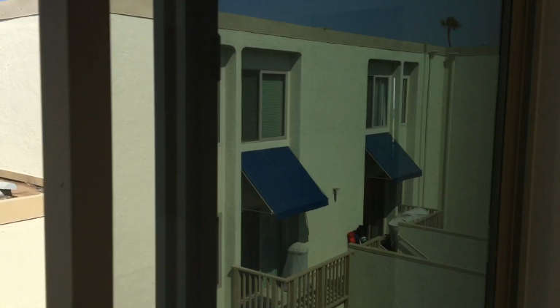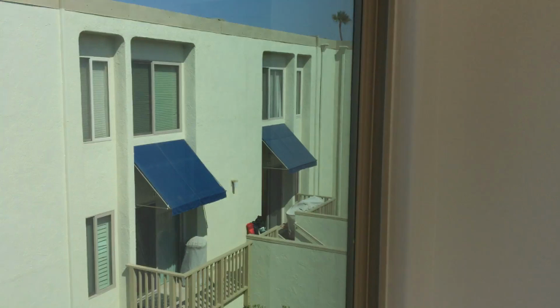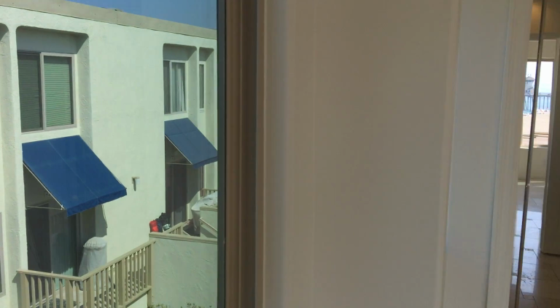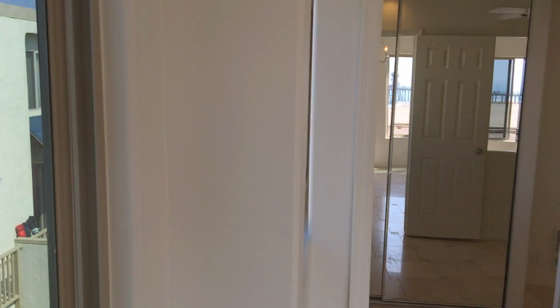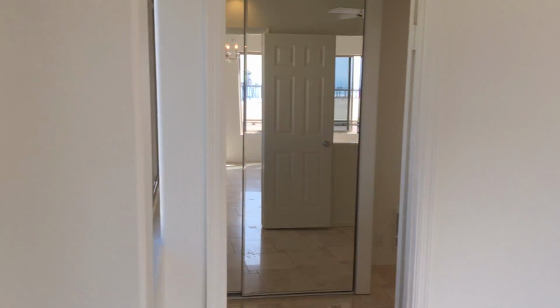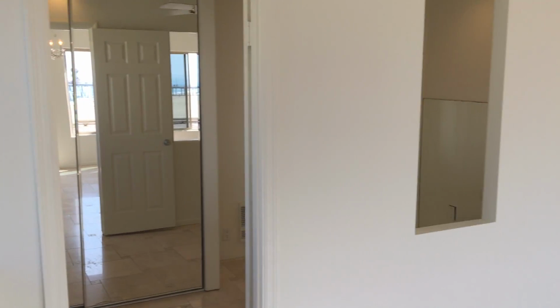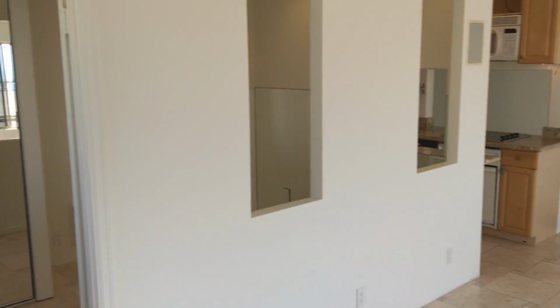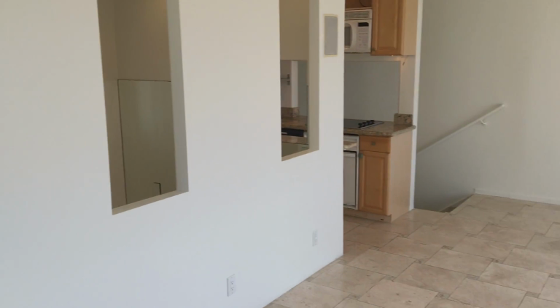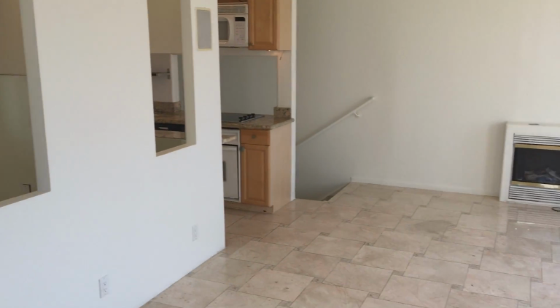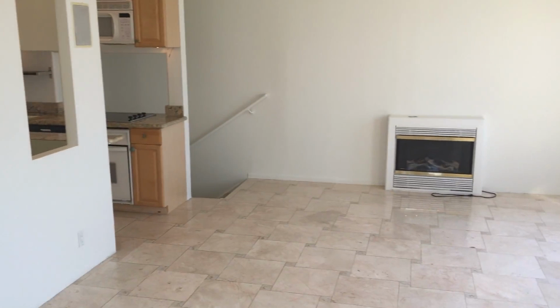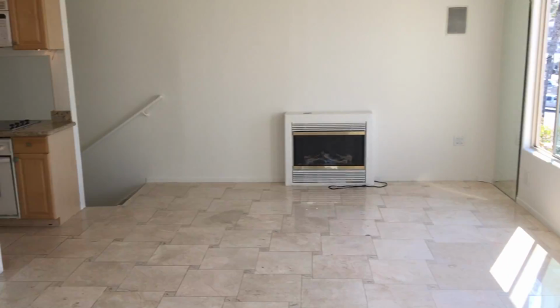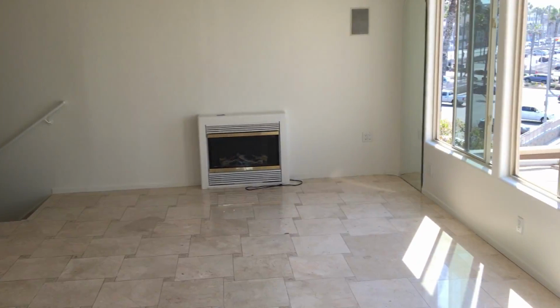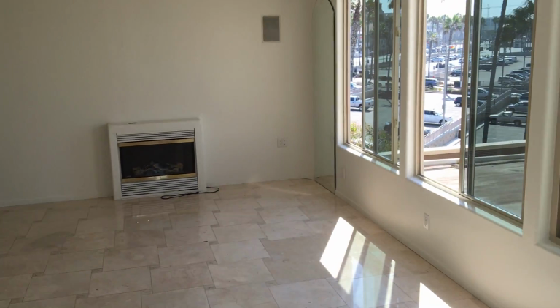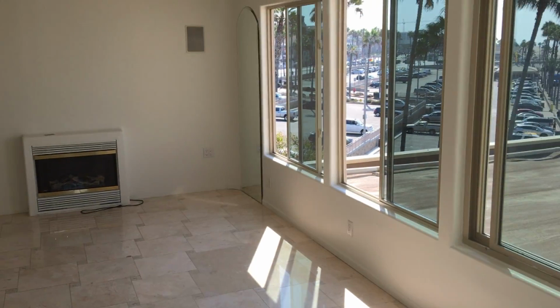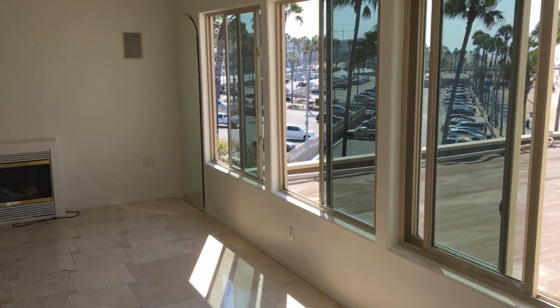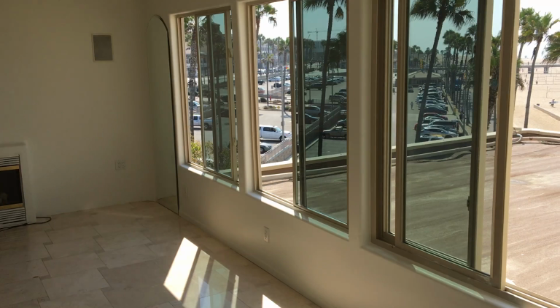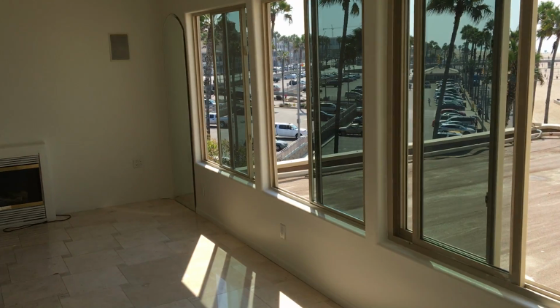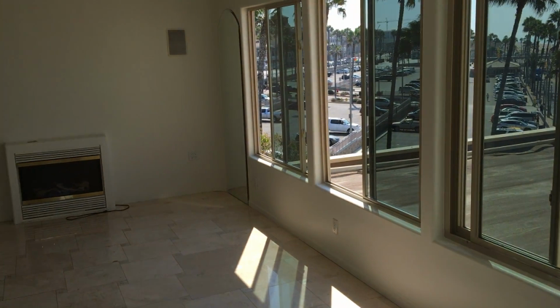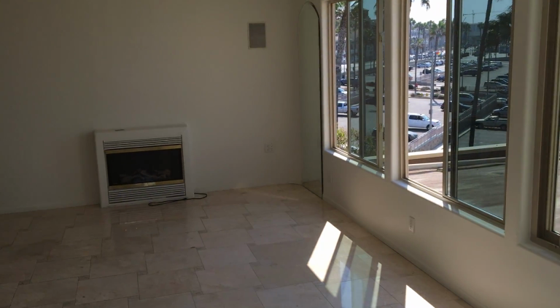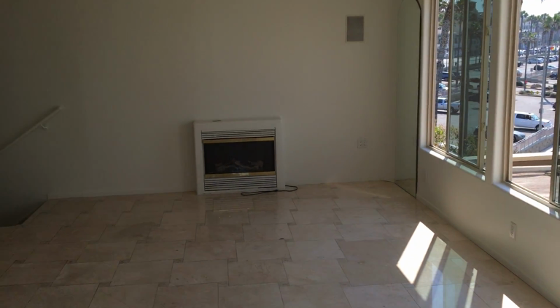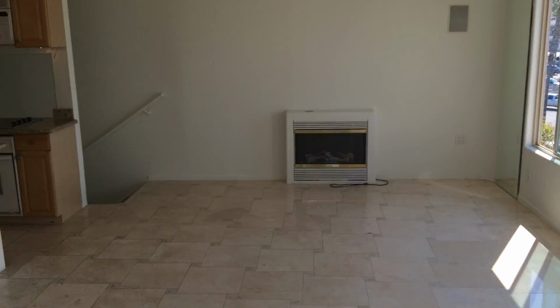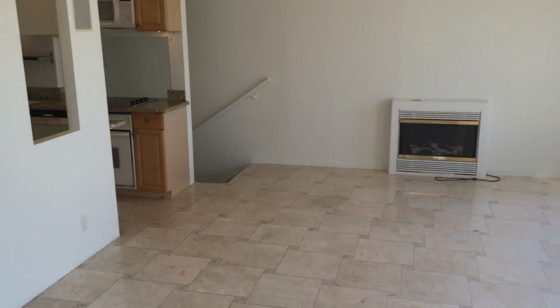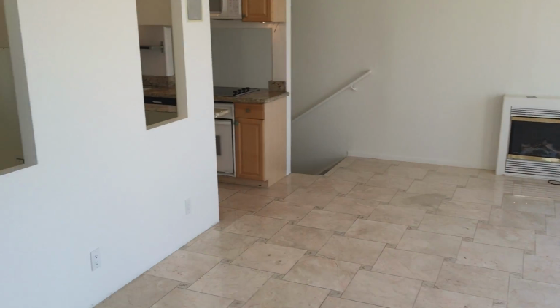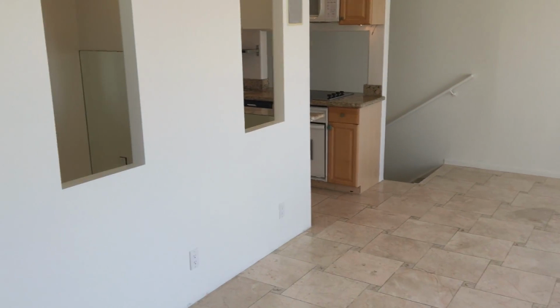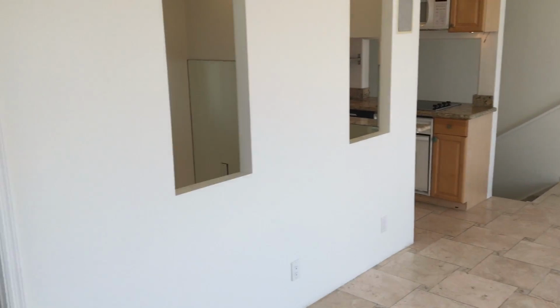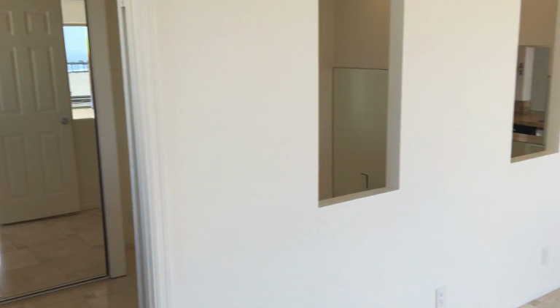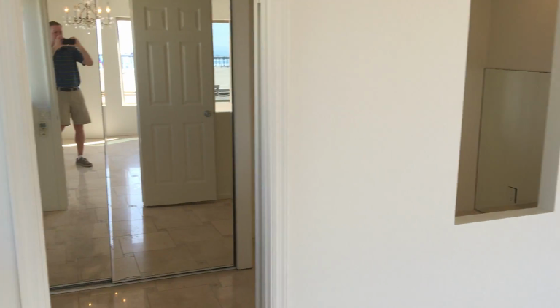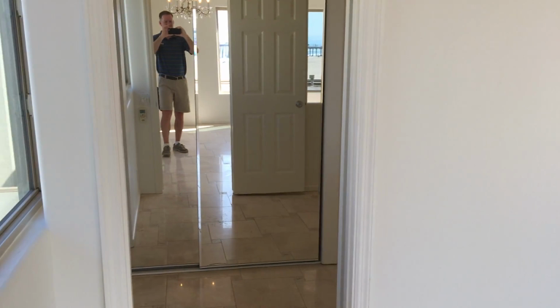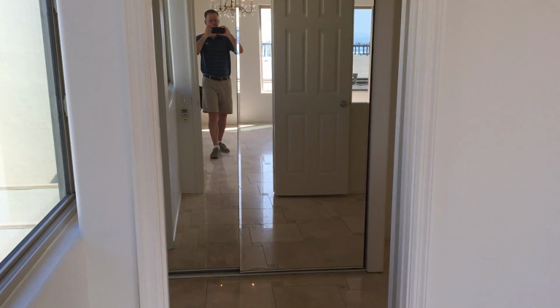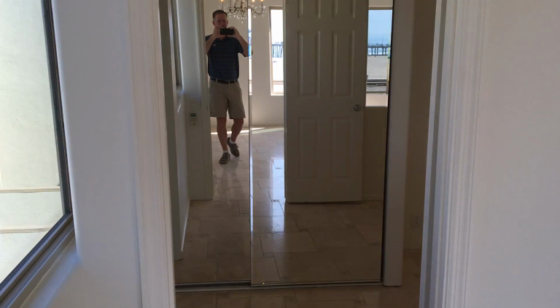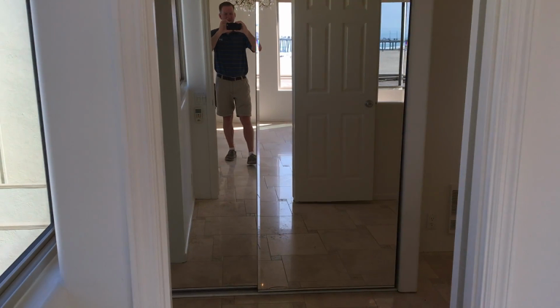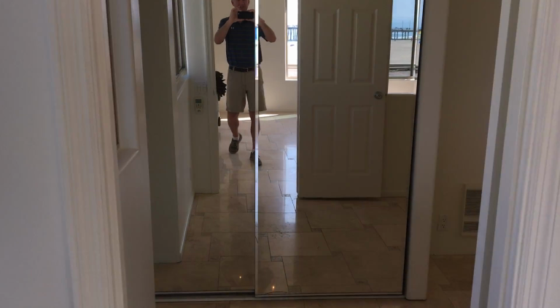Currently looking at the top floor living room, which features multiple windows and beautiful views of the Pacific and Huntington Beach.